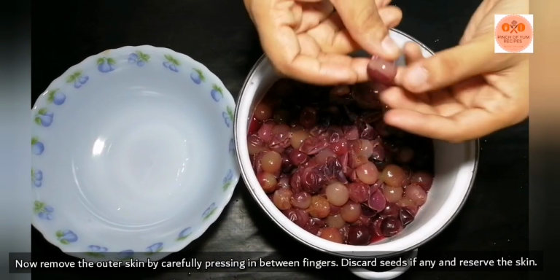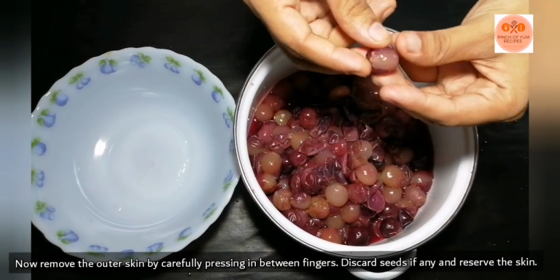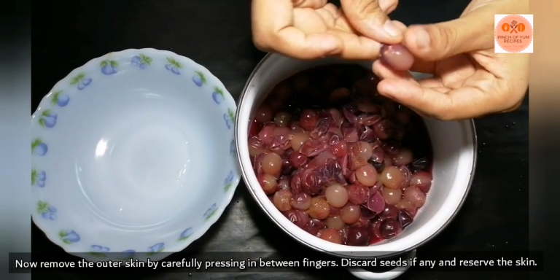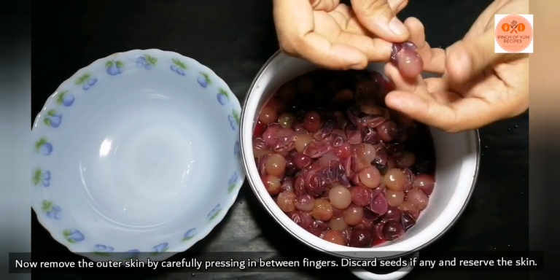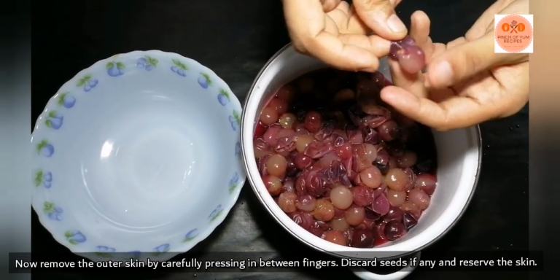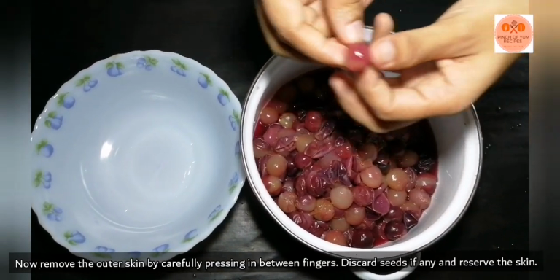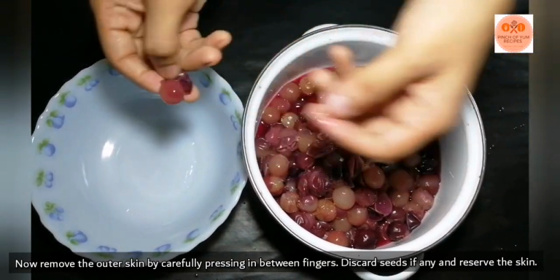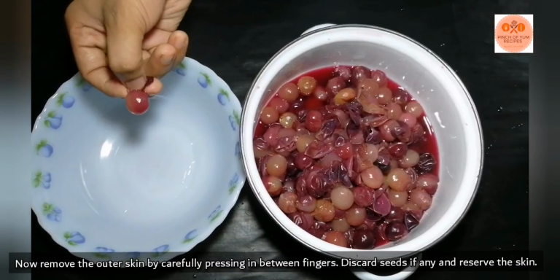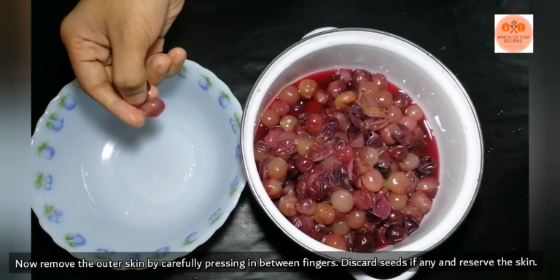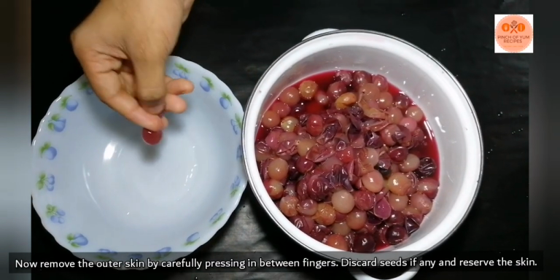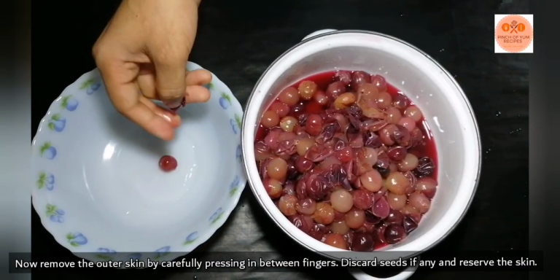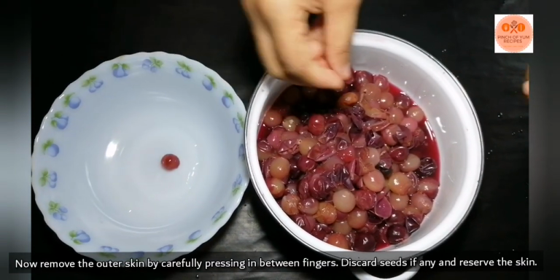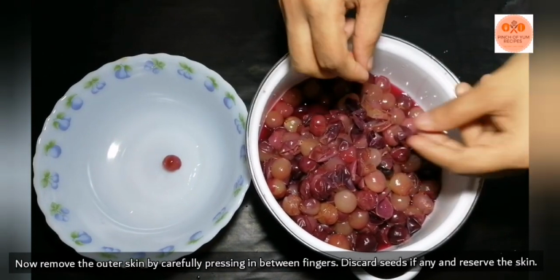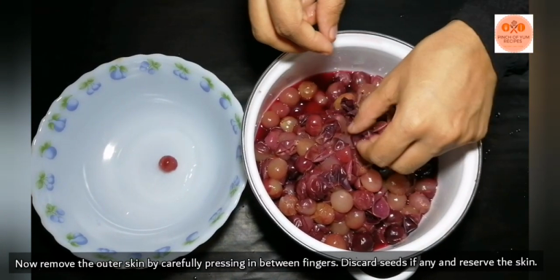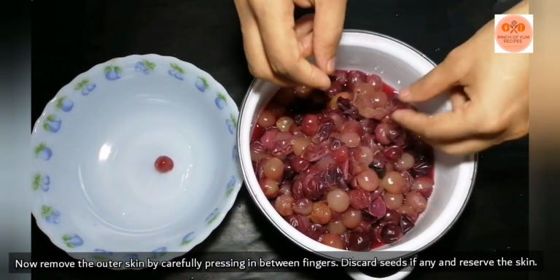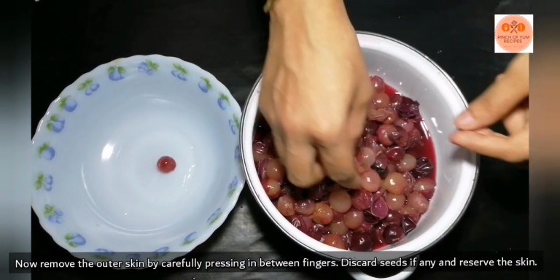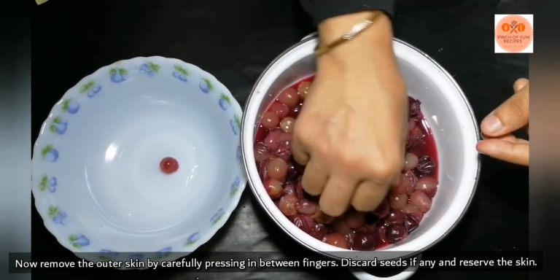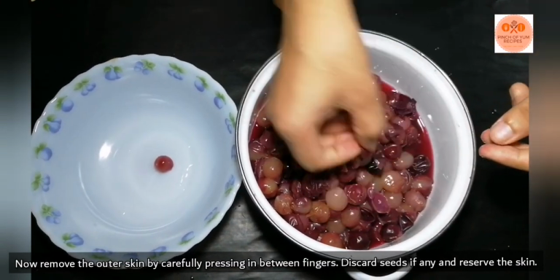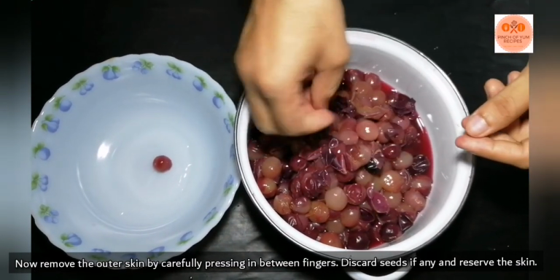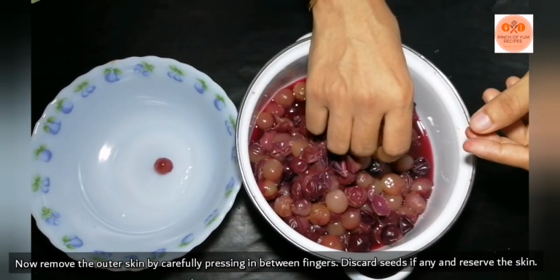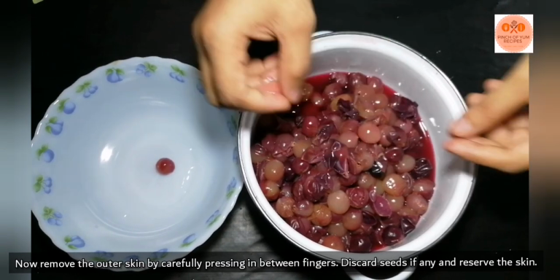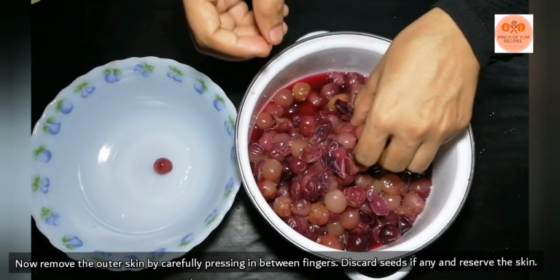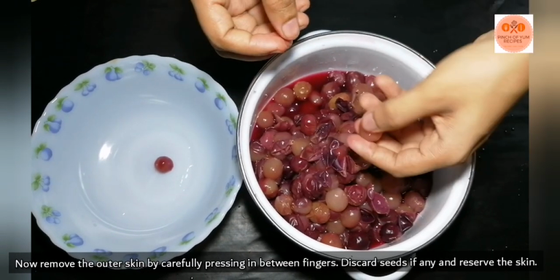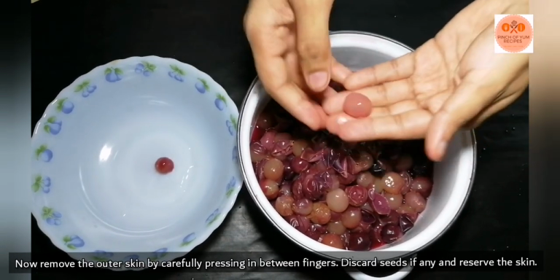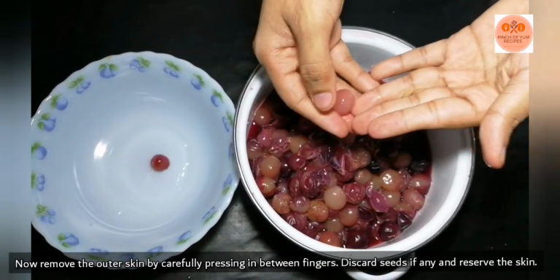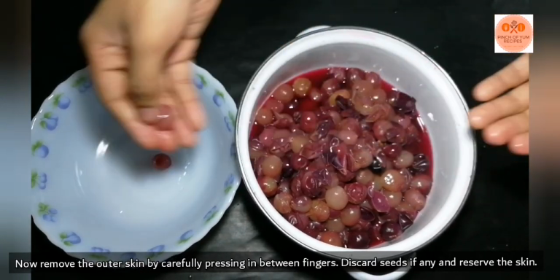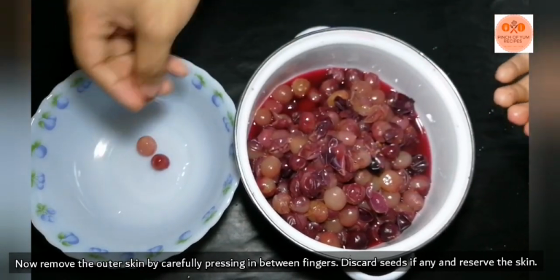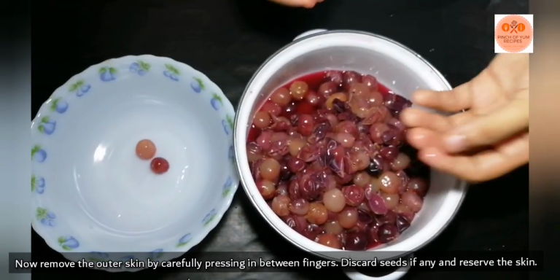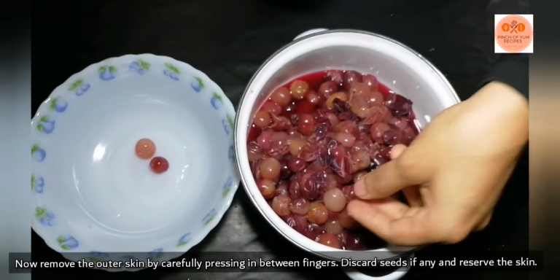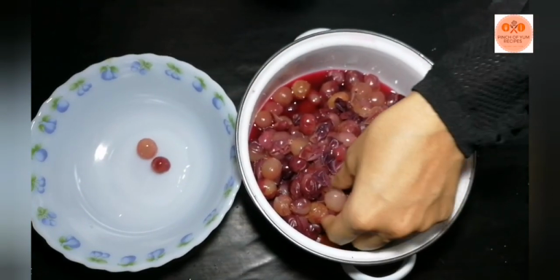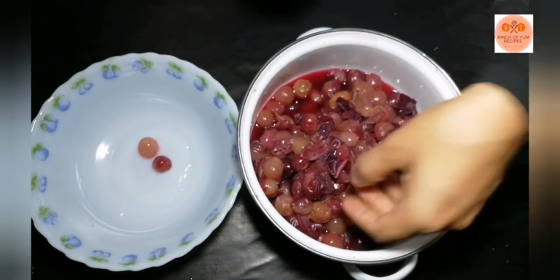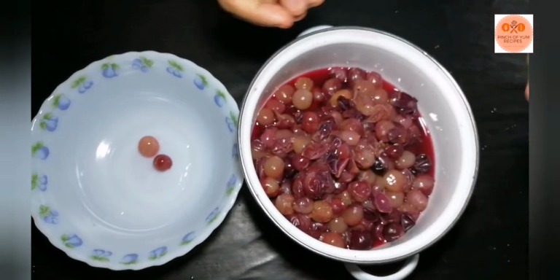We will remove the seeds. We removed the seeds. It is good for the seed. Then we will remove this.